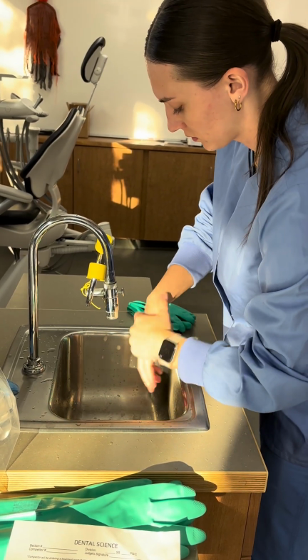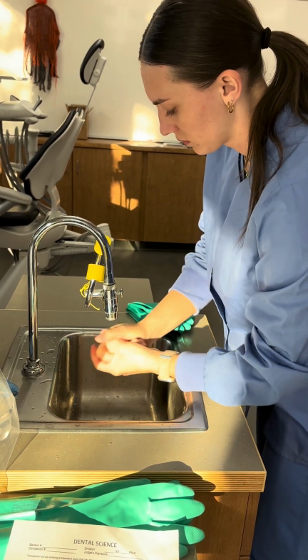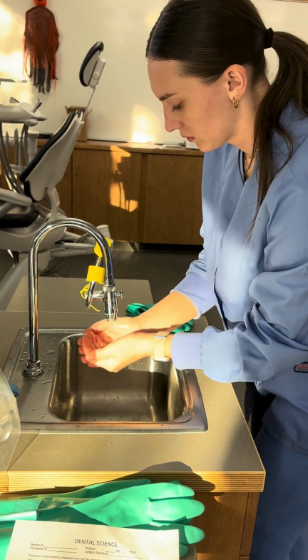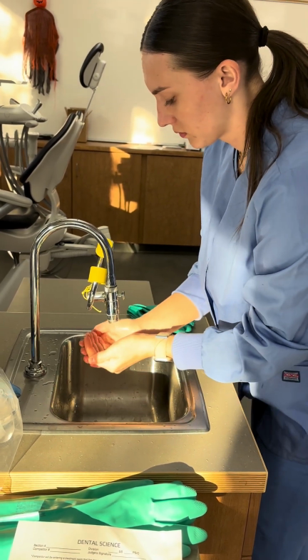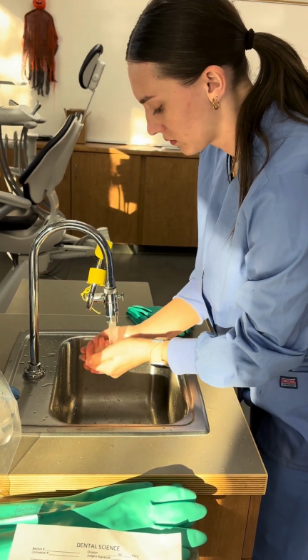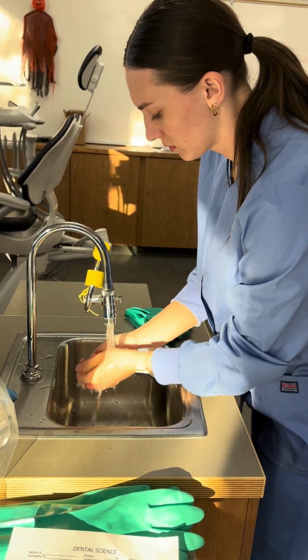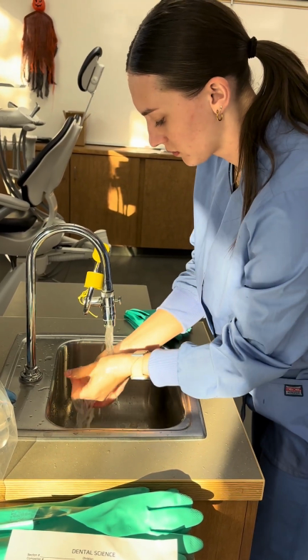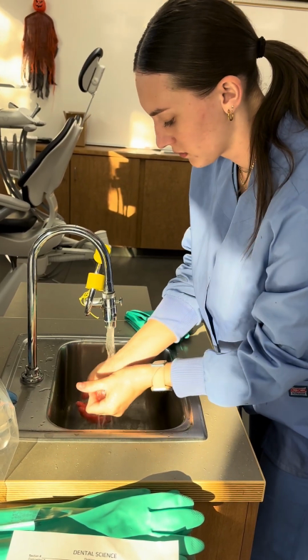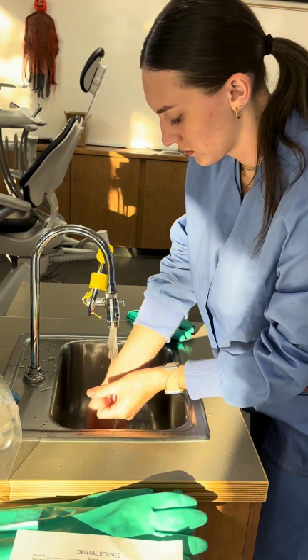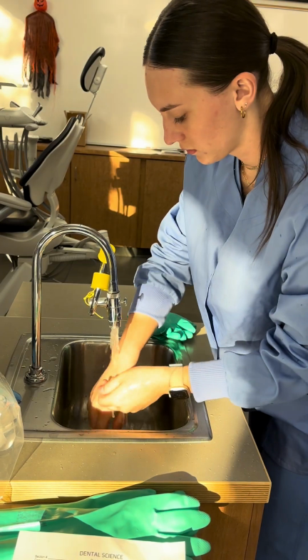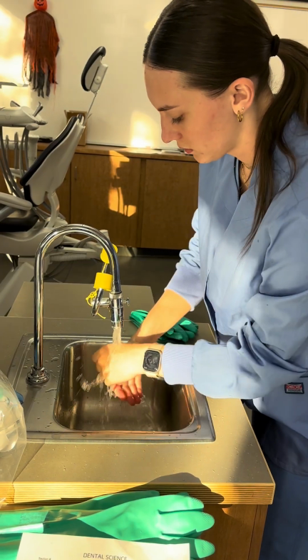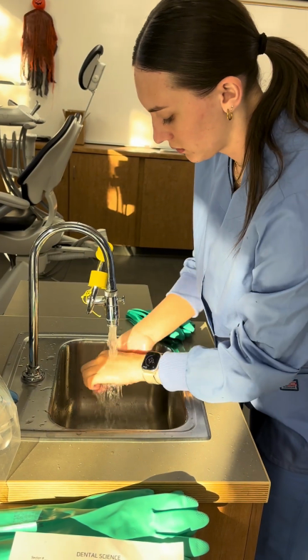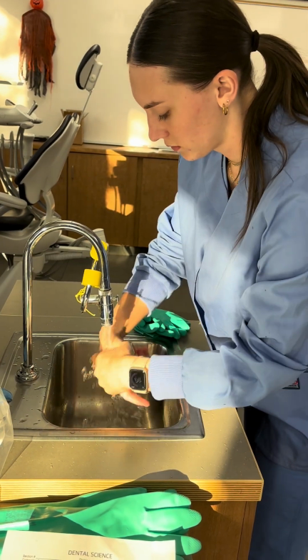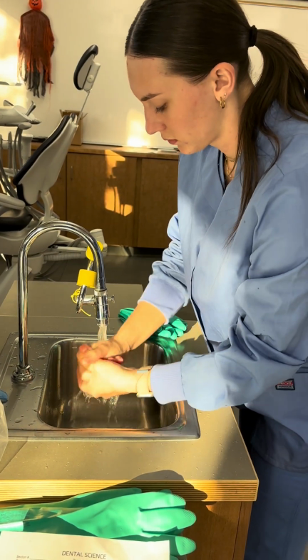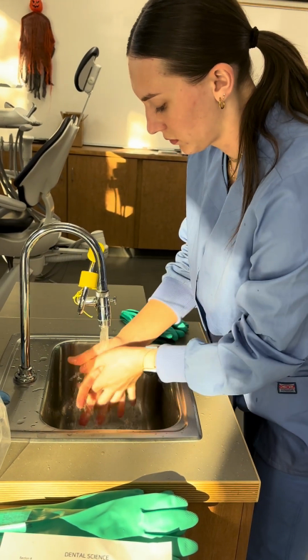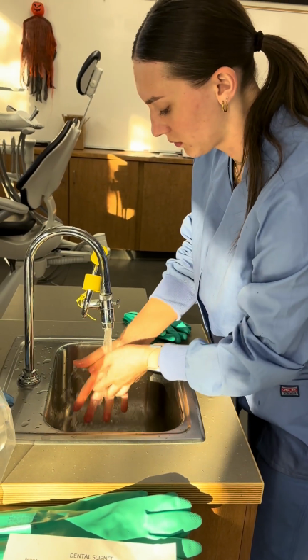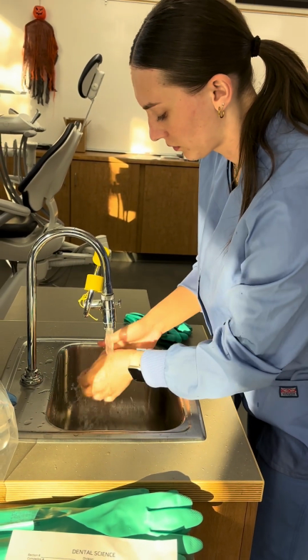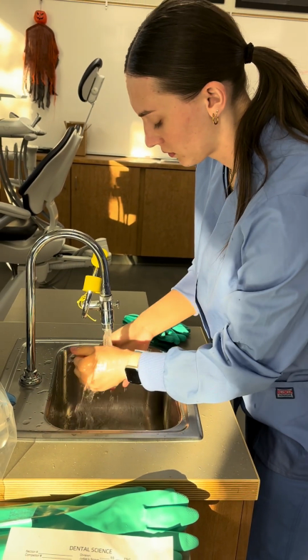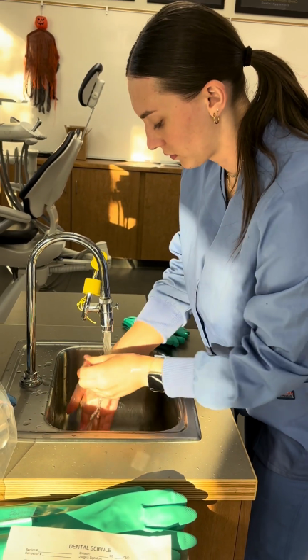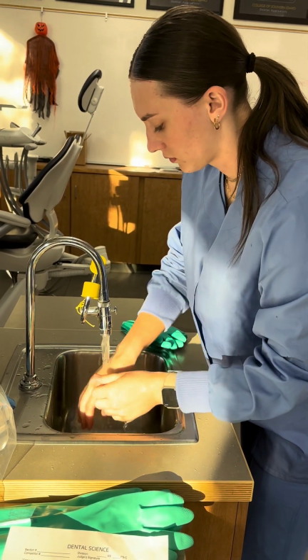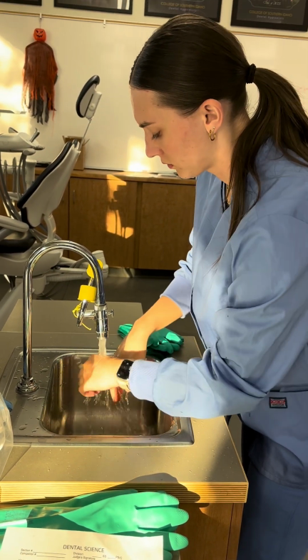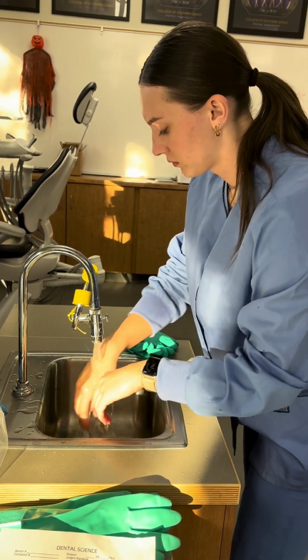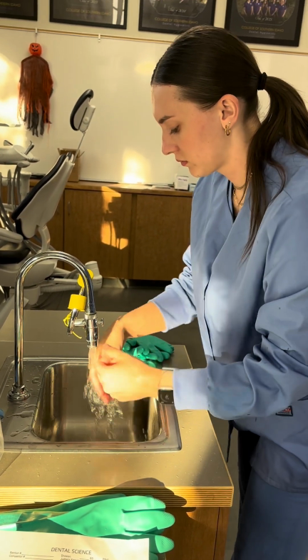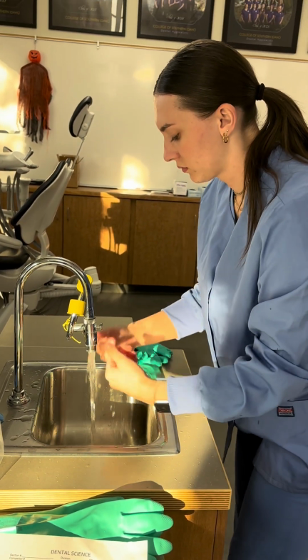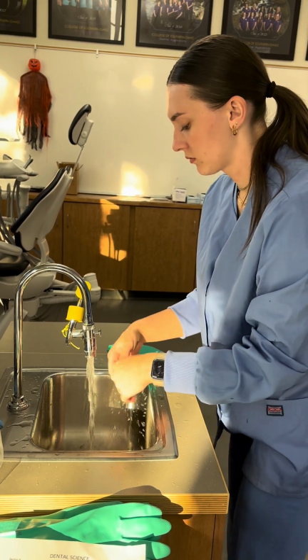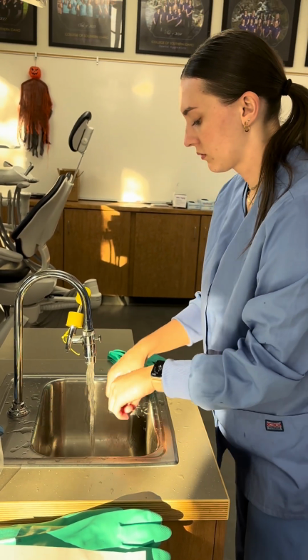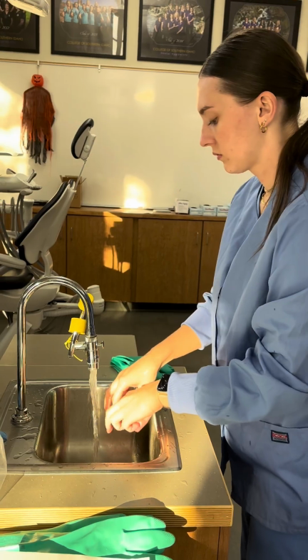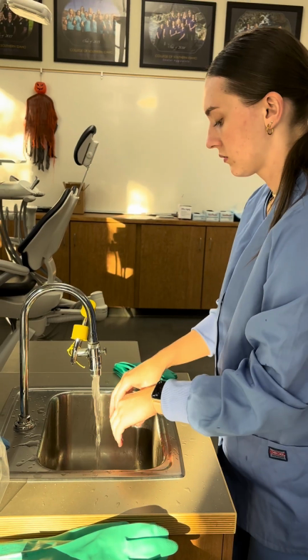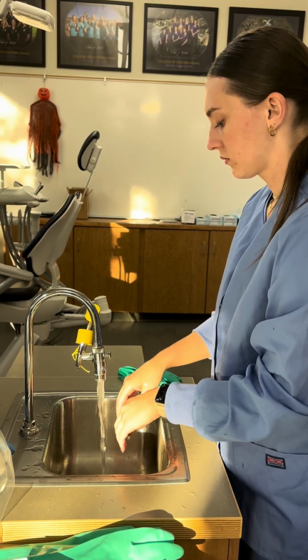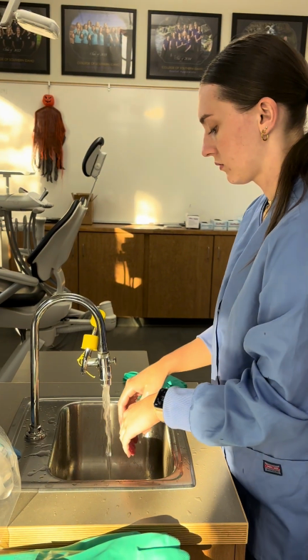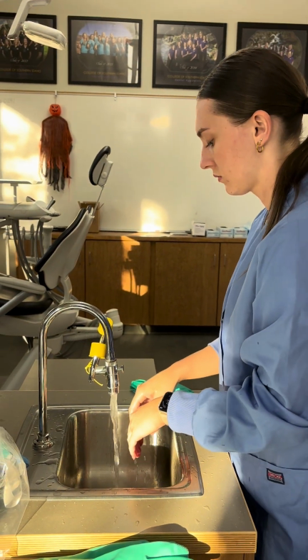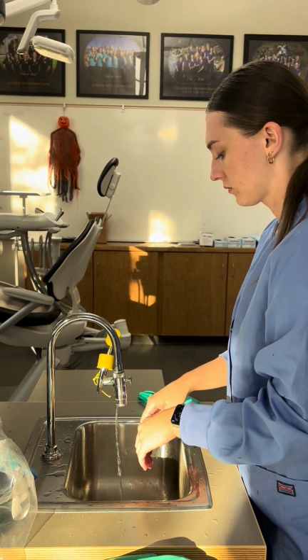Nails, cleaning everything that it touched. And she's going to dry them.